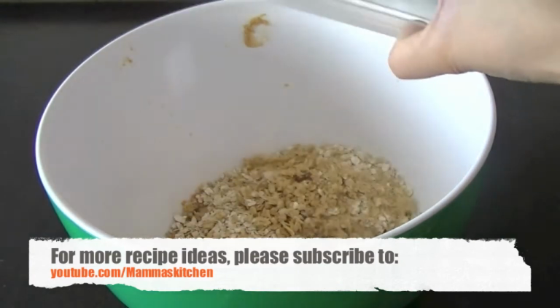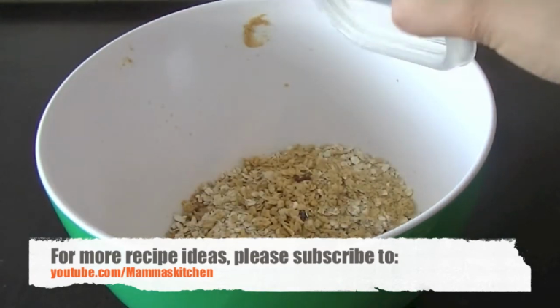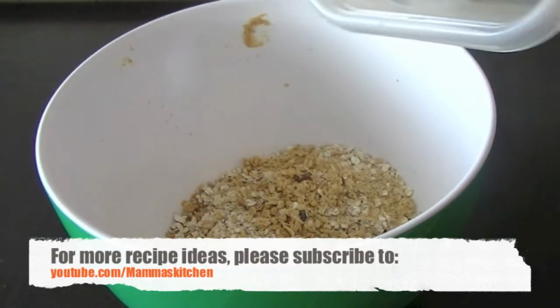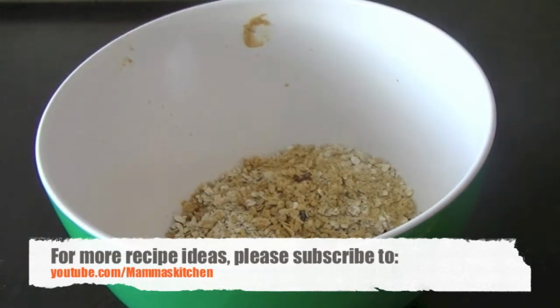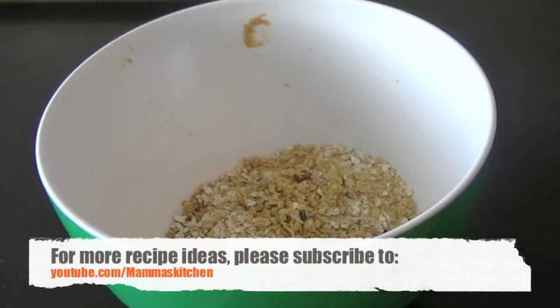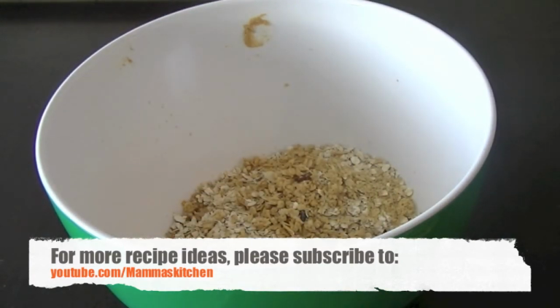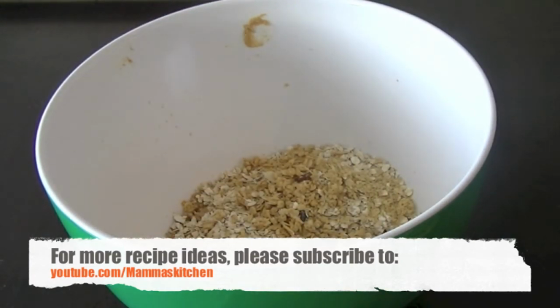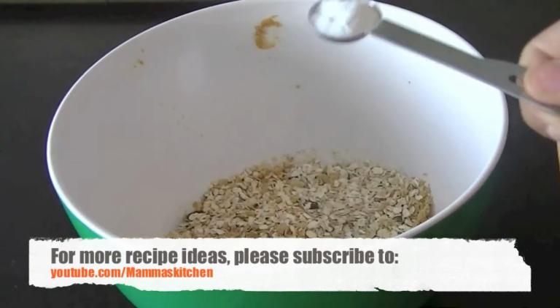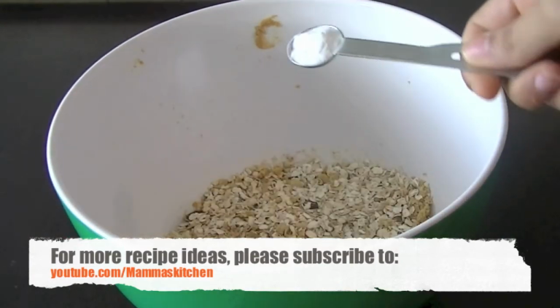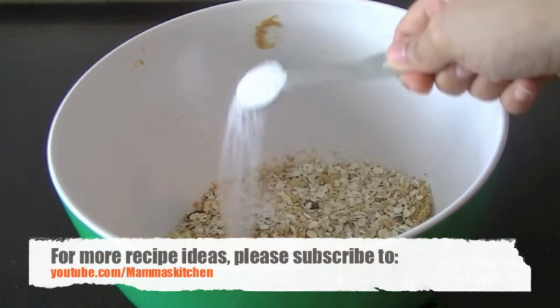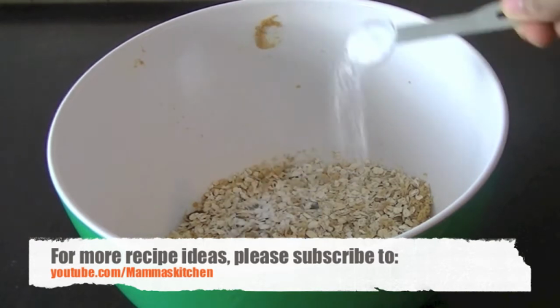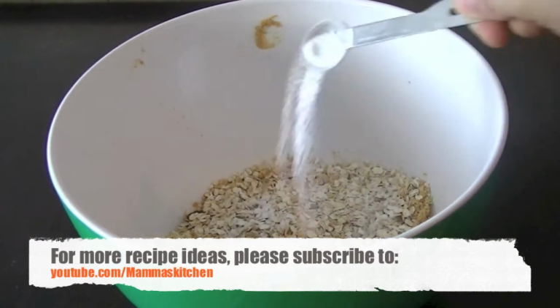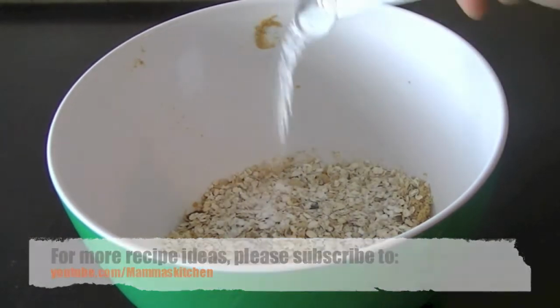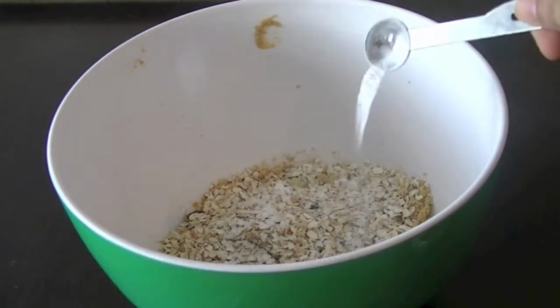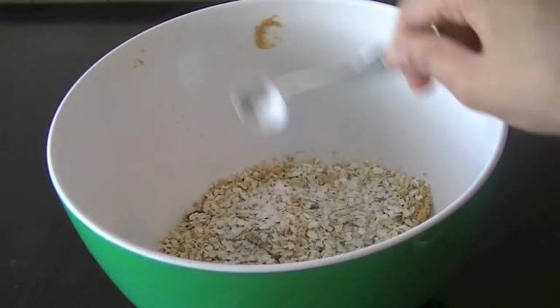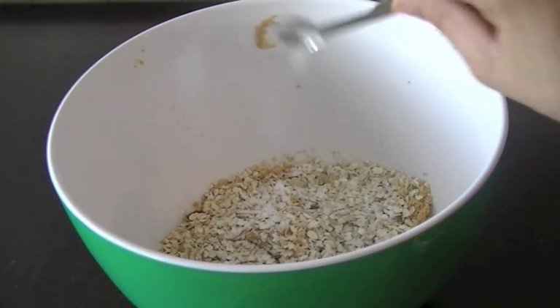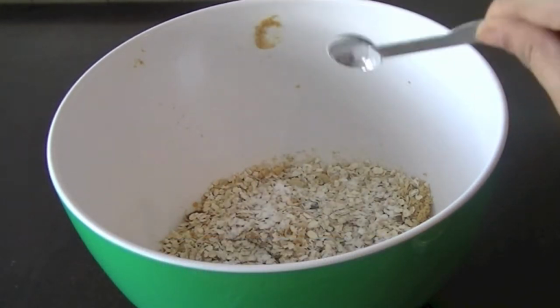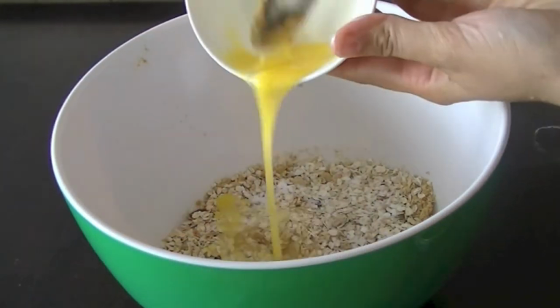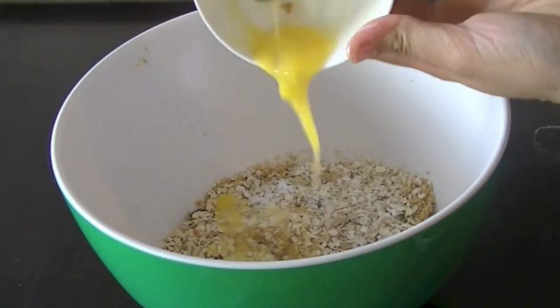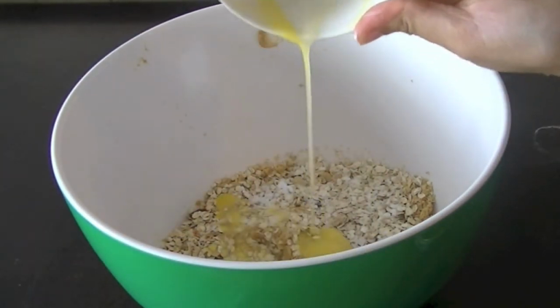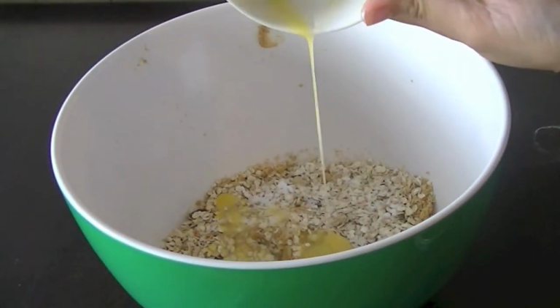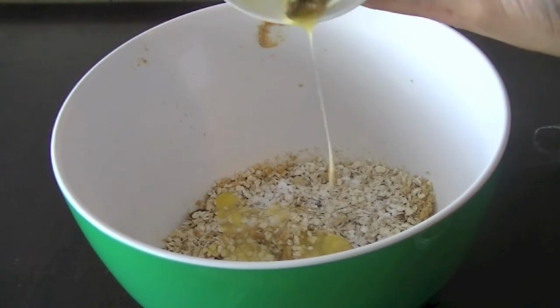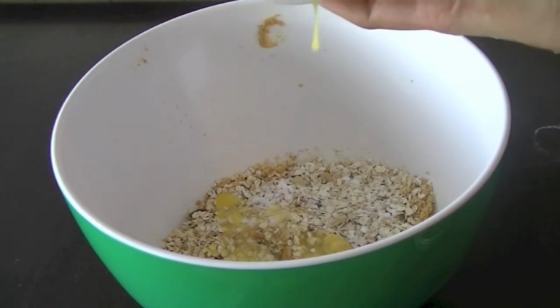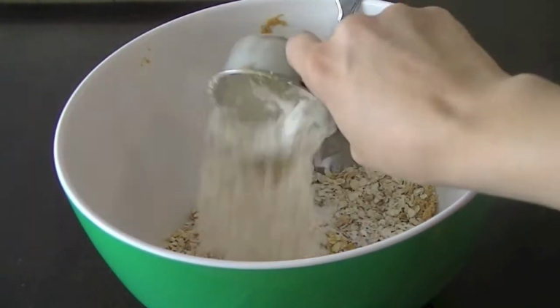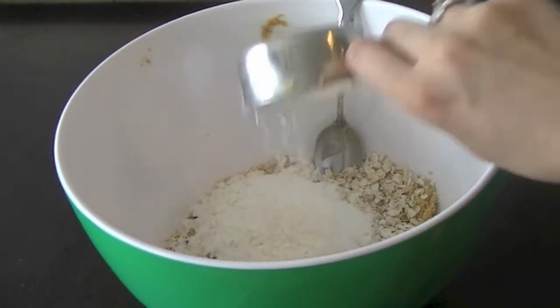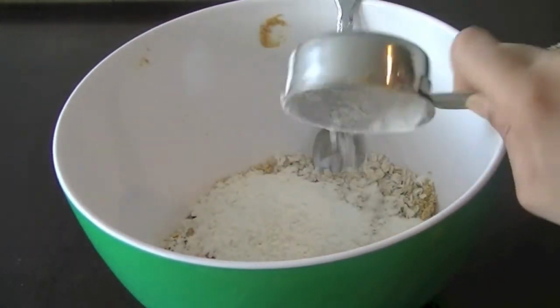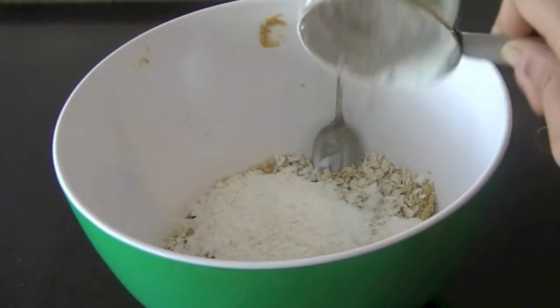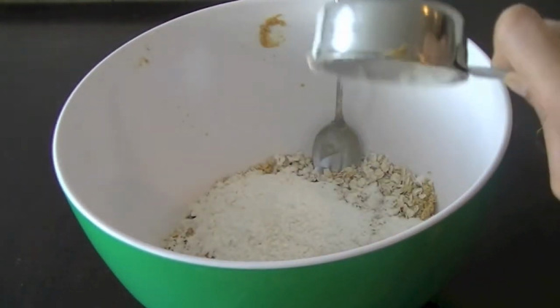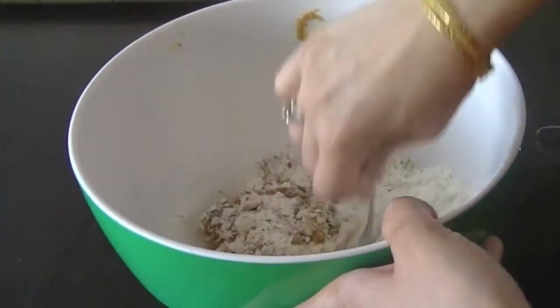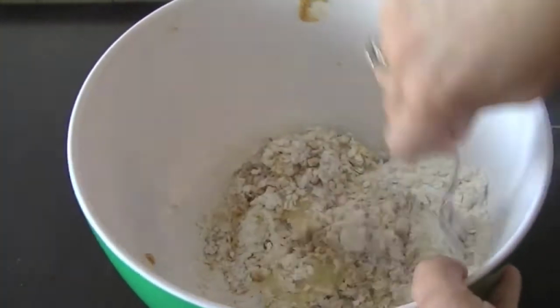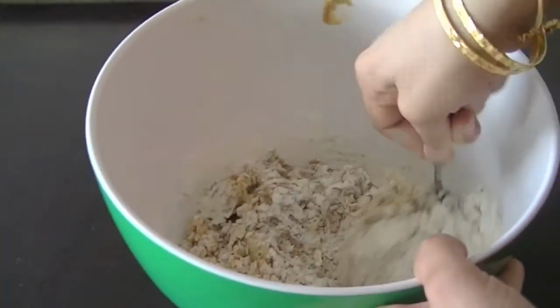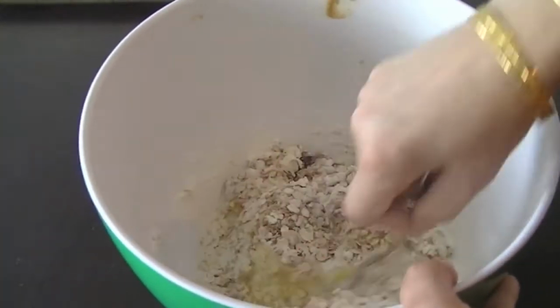Add three-quarter cup granola along with some oats and raisins, half a teaspoon of baking soda sprinkled all over, one large well-beaten egg, and half a cup of all-purpose or whole wheat flour. Now that all the ingredients are in, mix them well together.